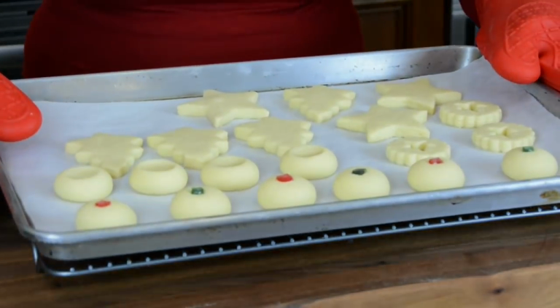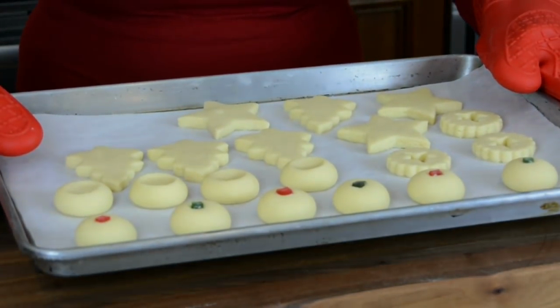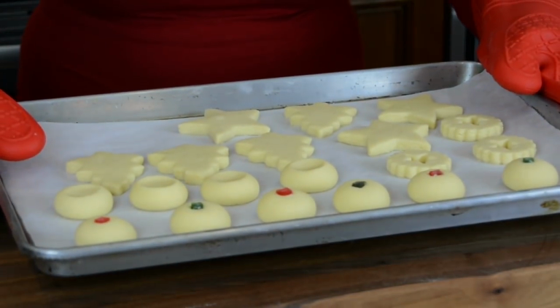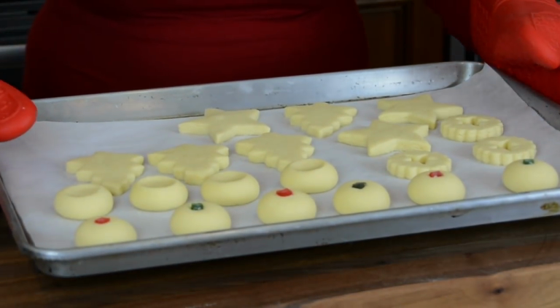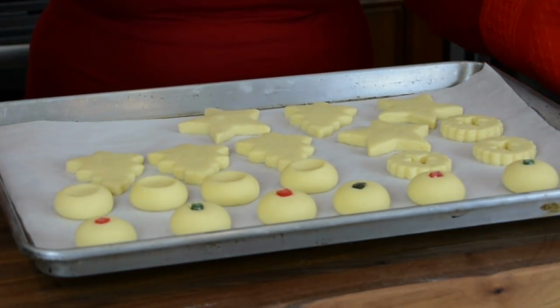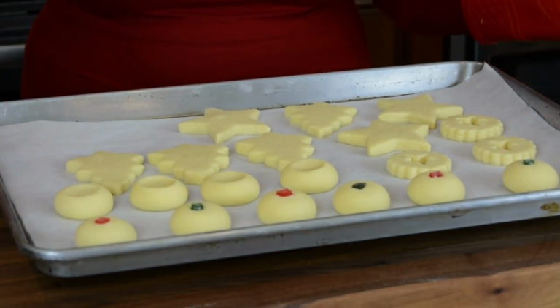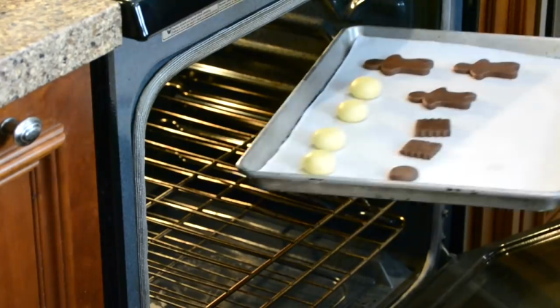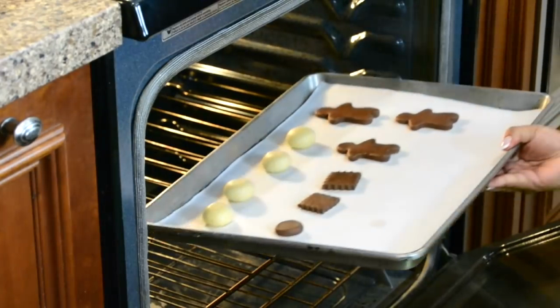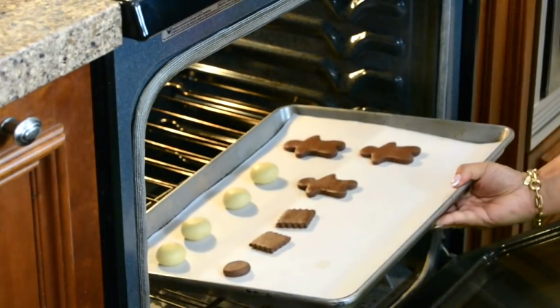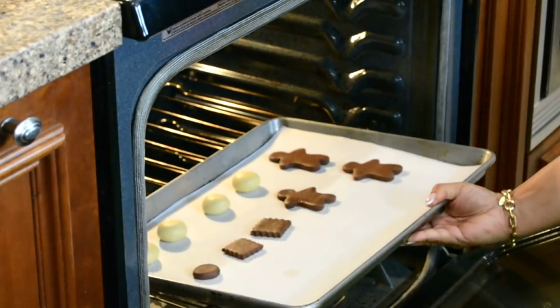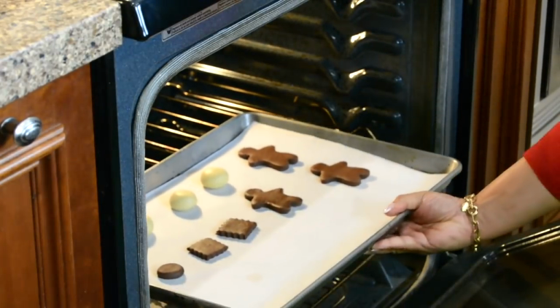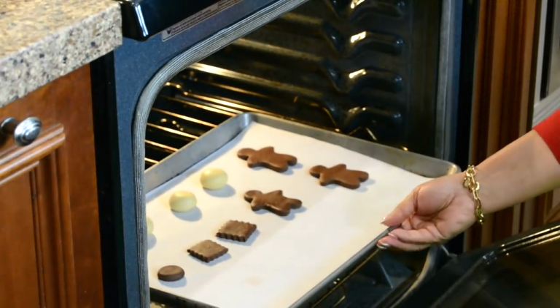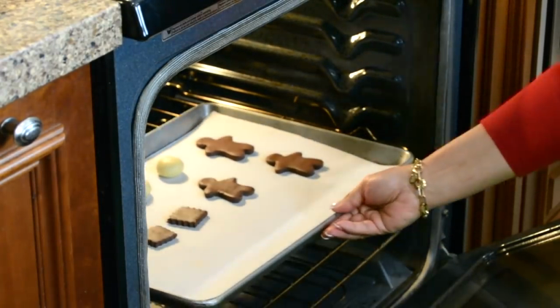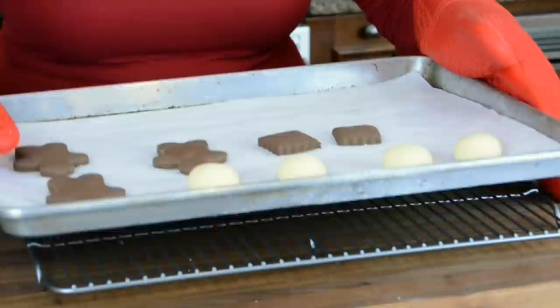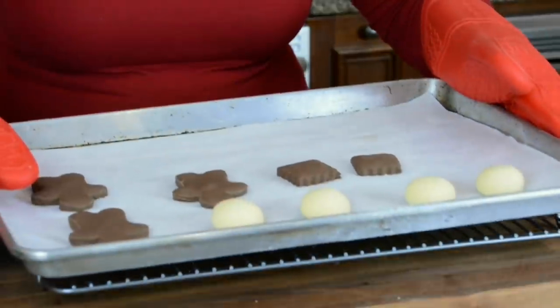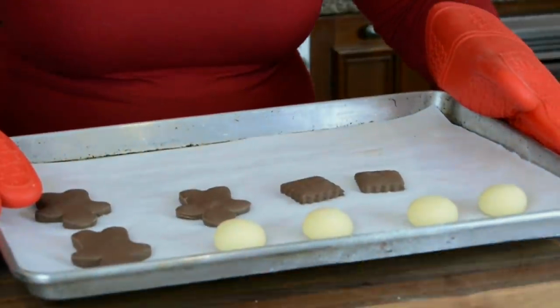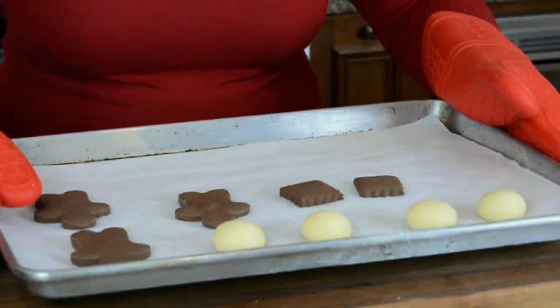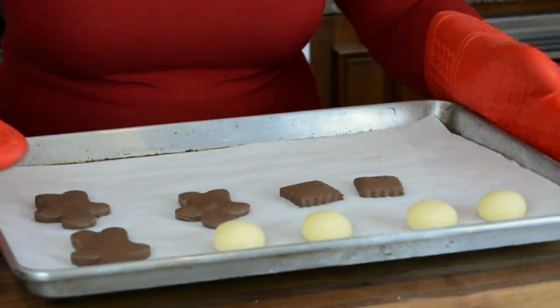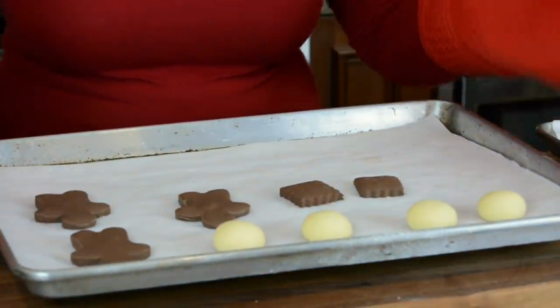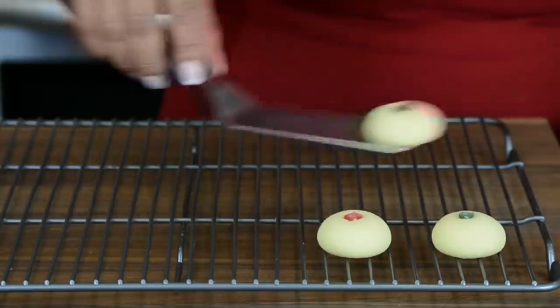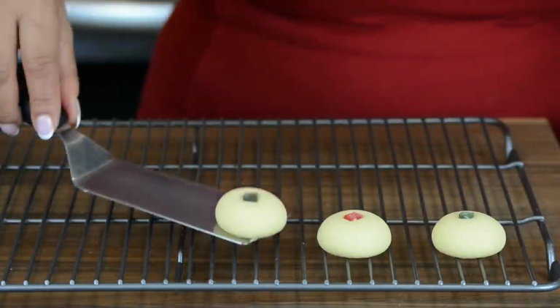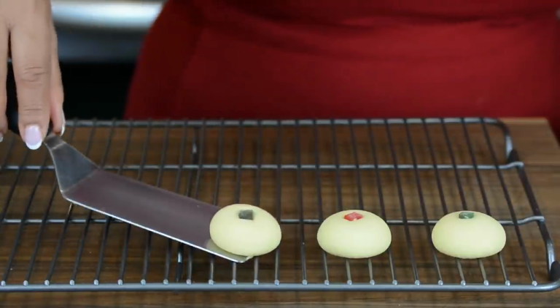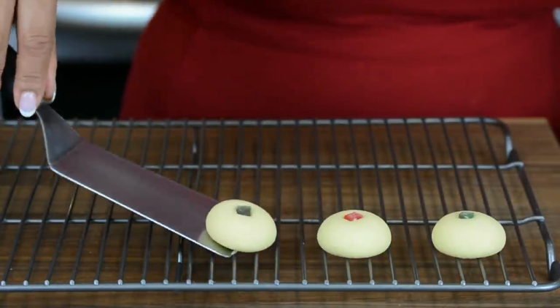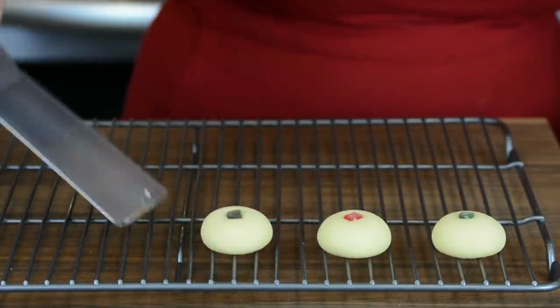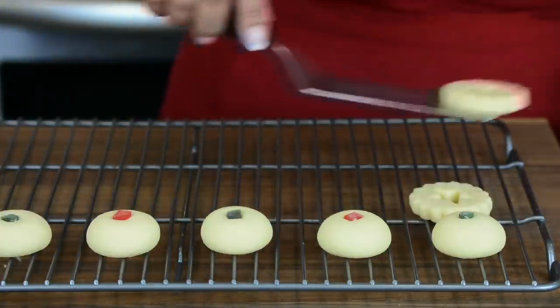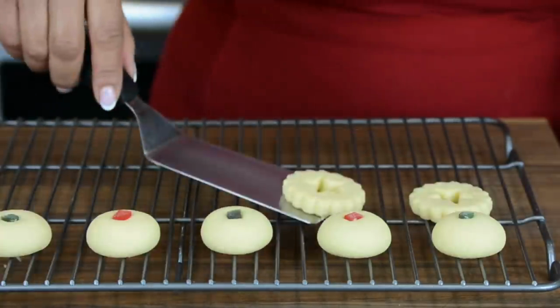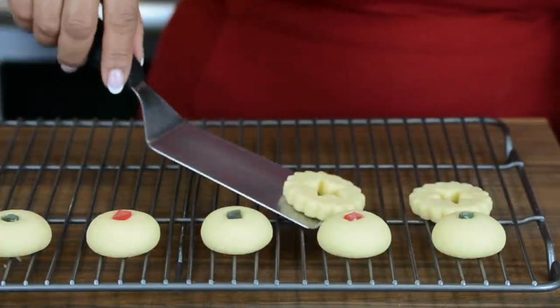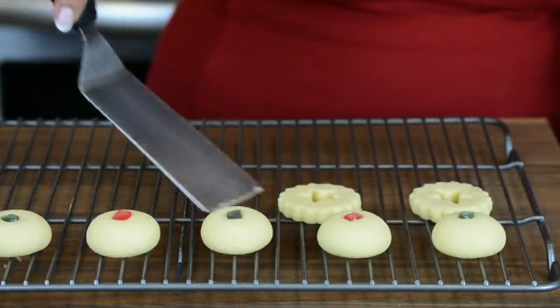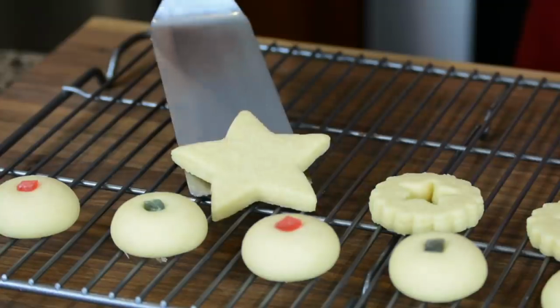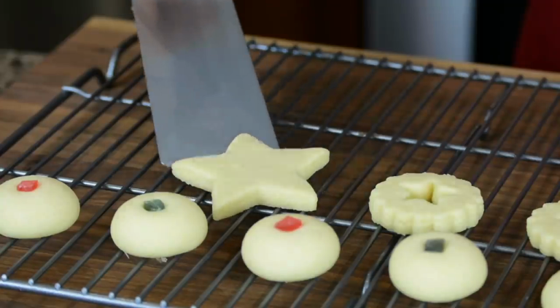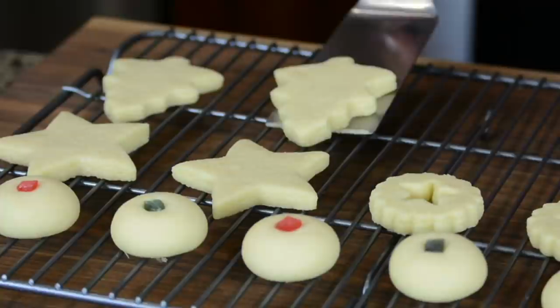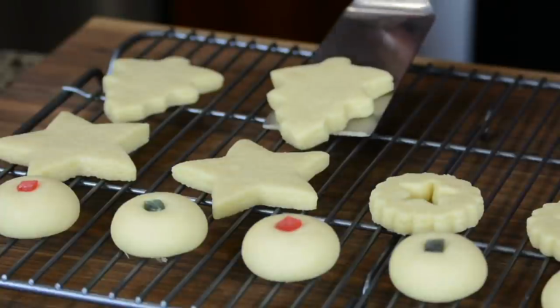Freshly baked naan khatais! Now while these are cooling let's pop in the second tray. After about 5 minutes let's place the naan khatais on a wire rack to cool down completely.